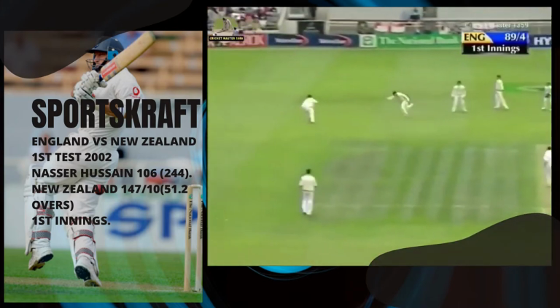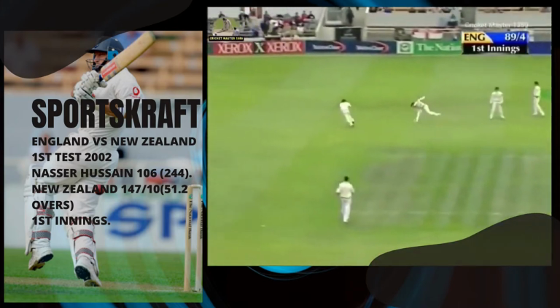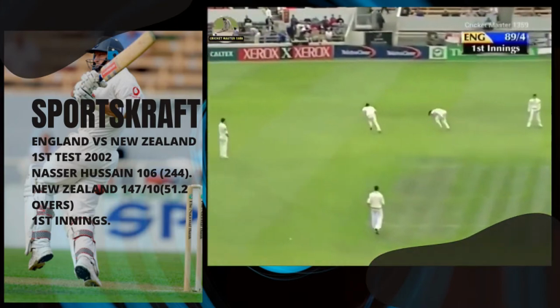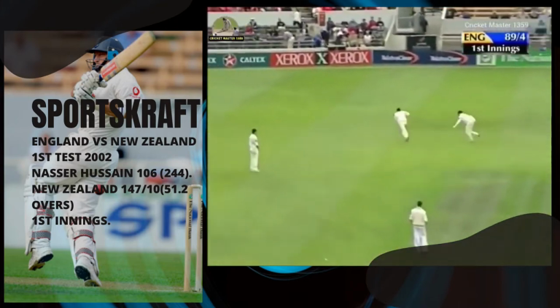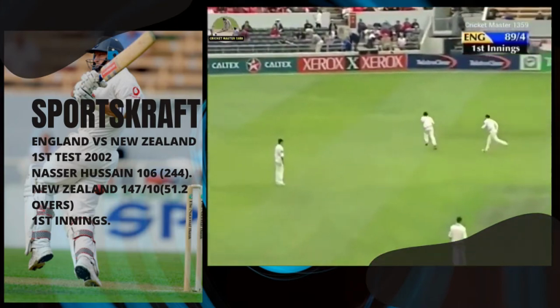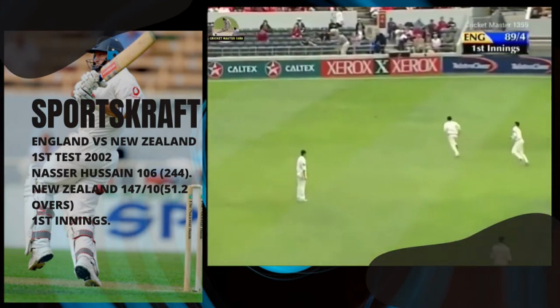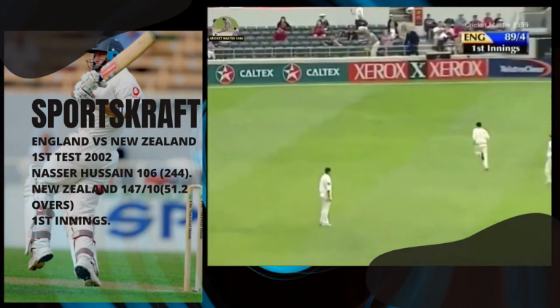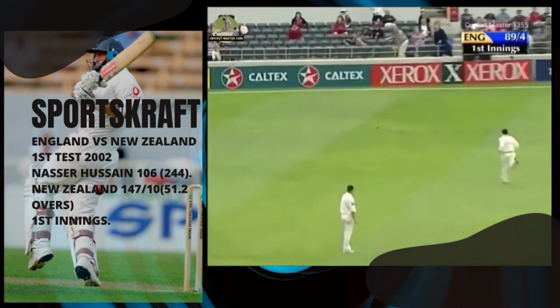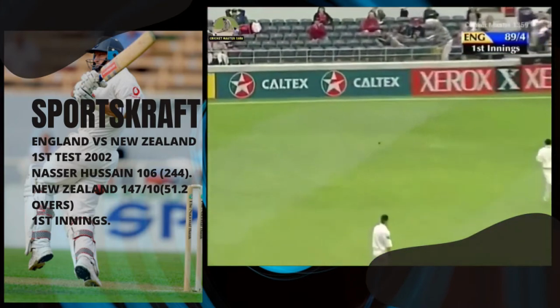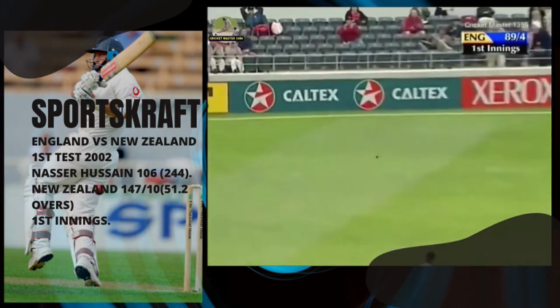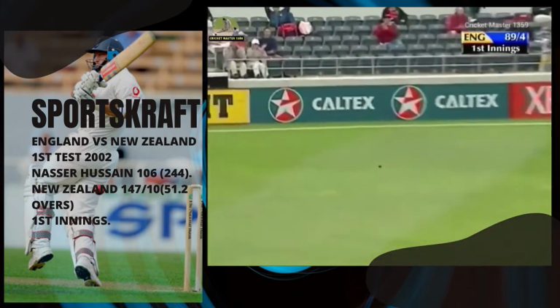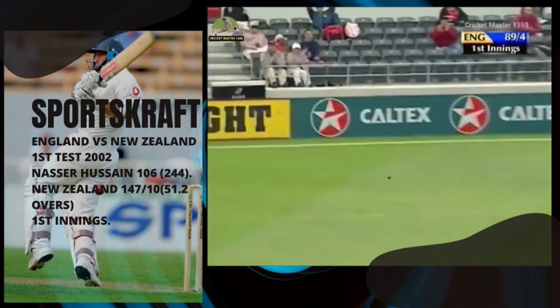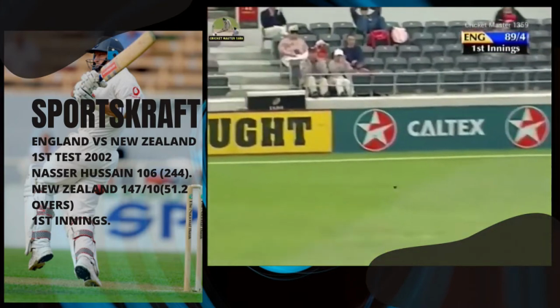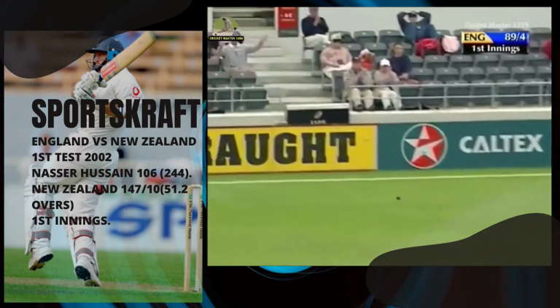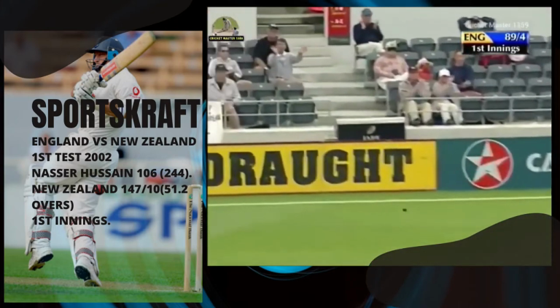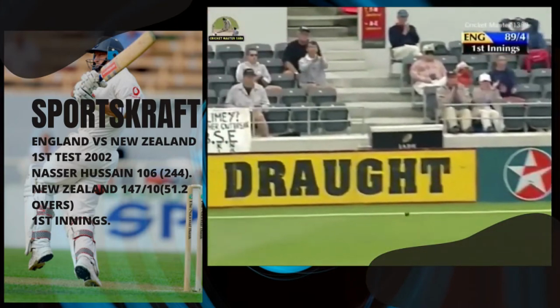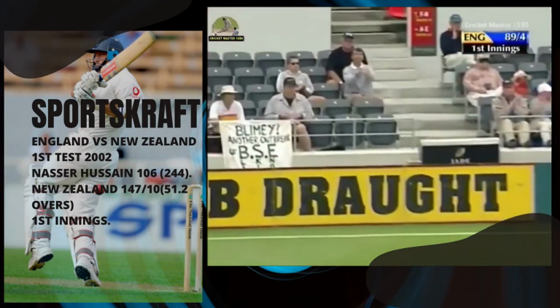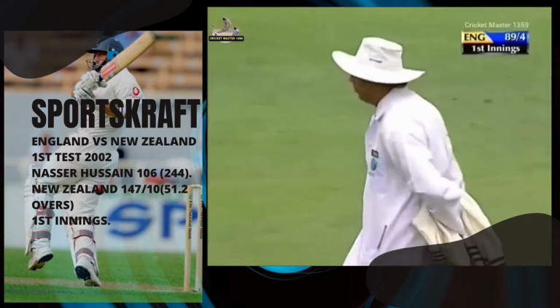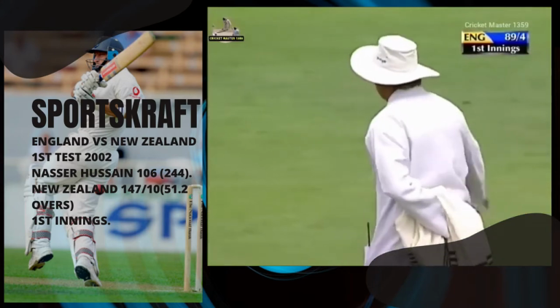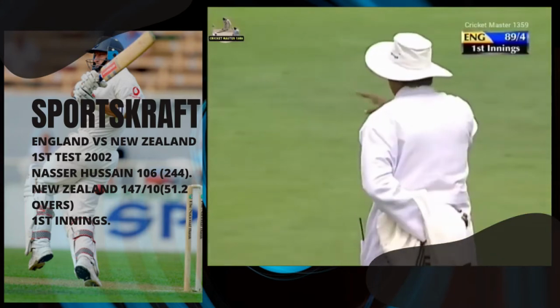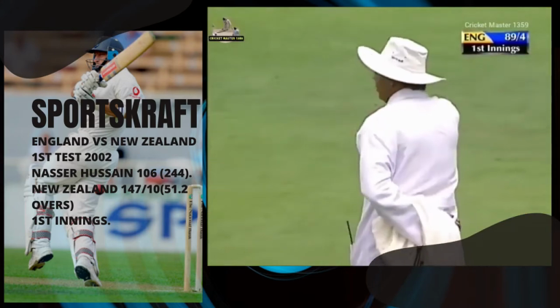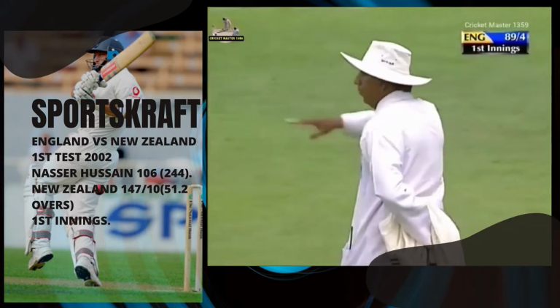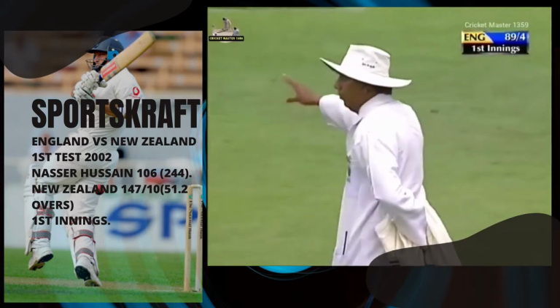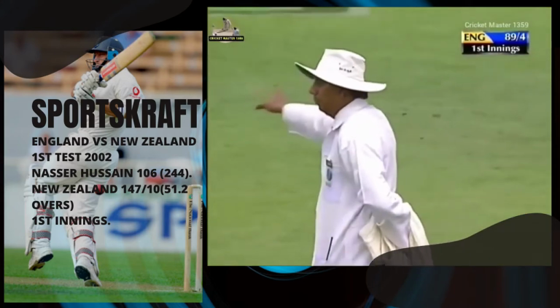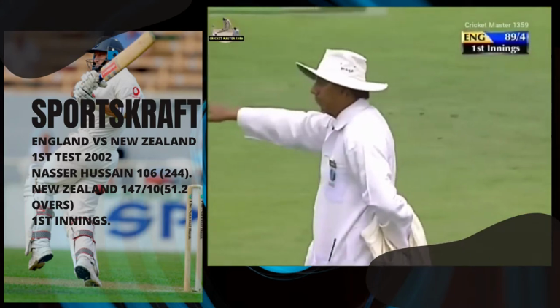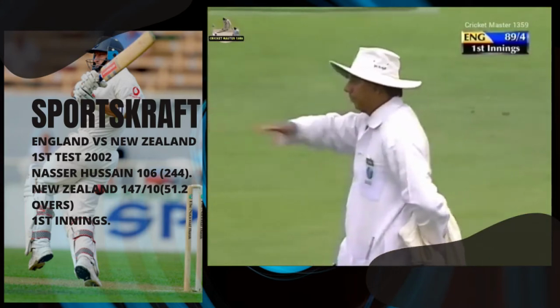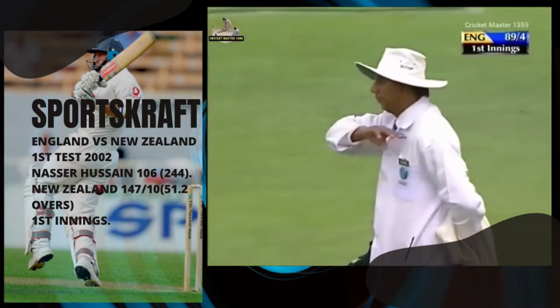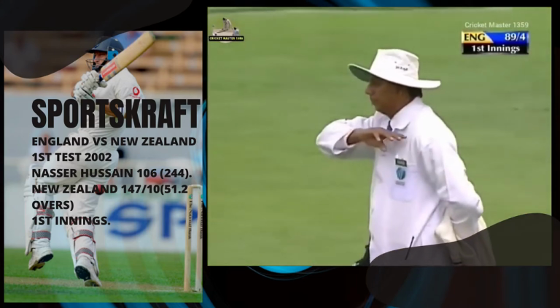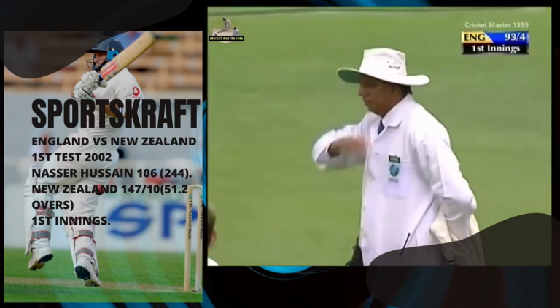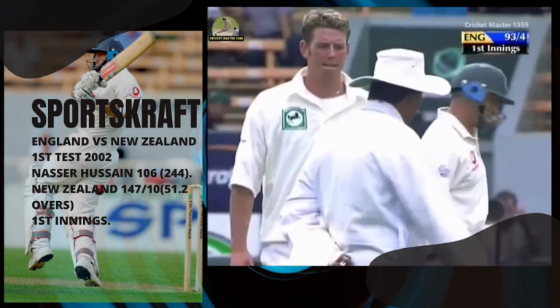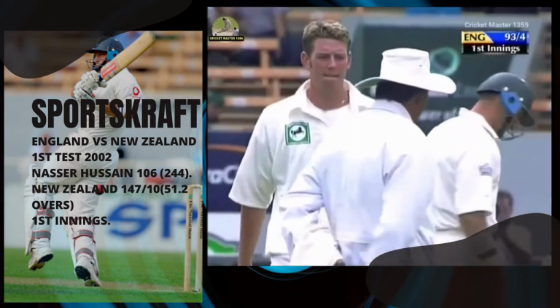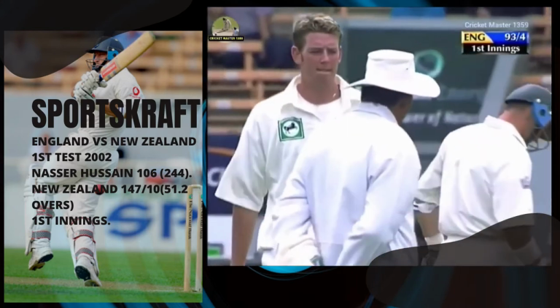Straight away, Hussain aggressive and picks up a boundary. He does look a good player when he is looking to score.